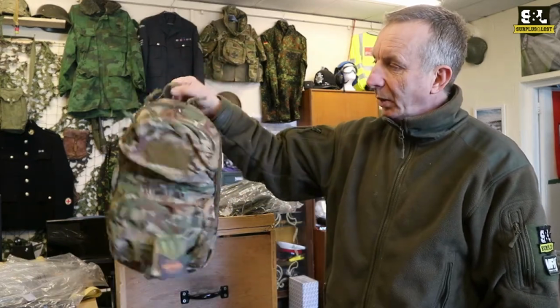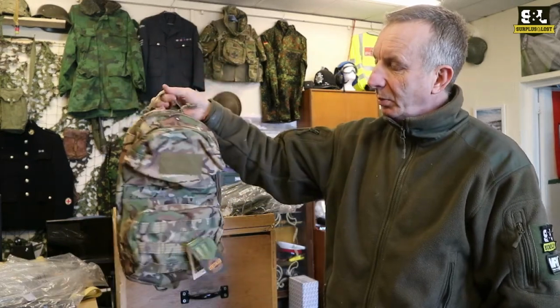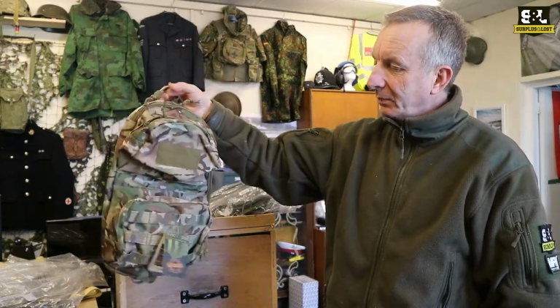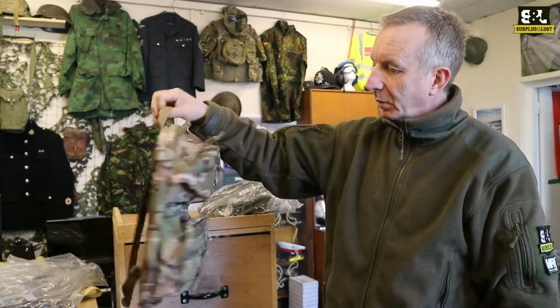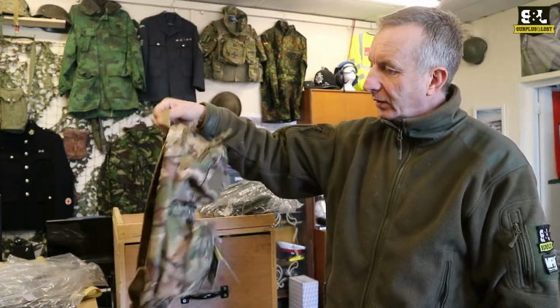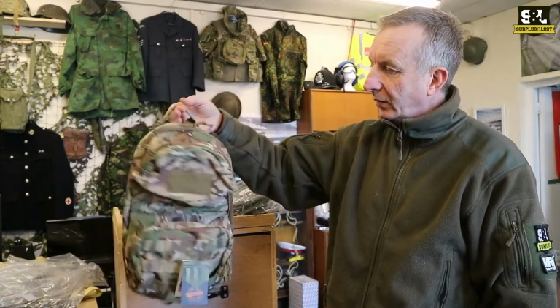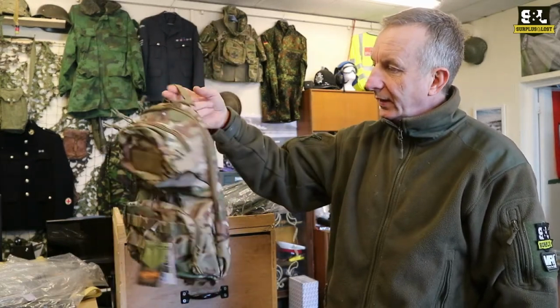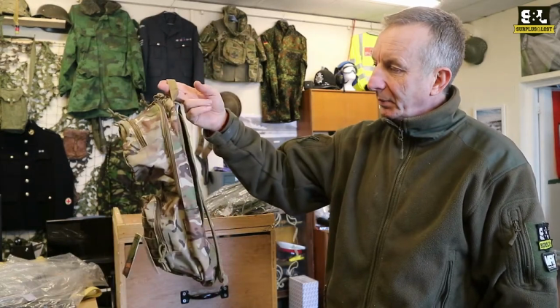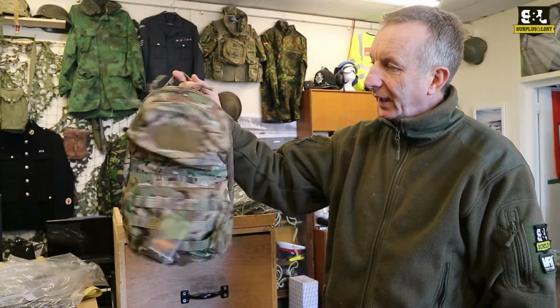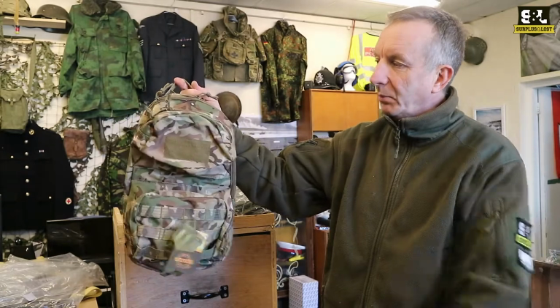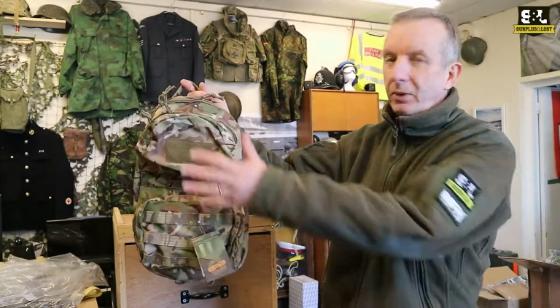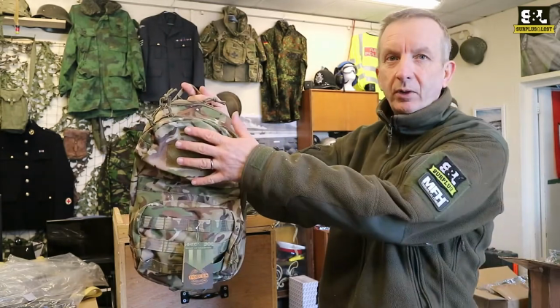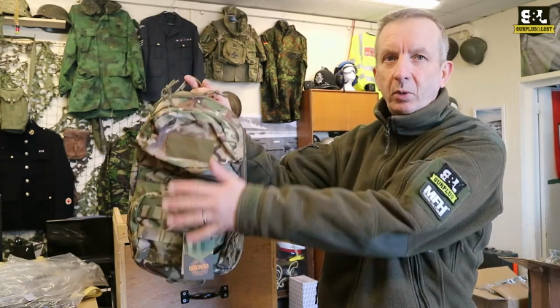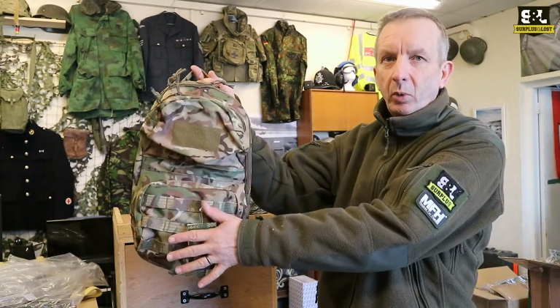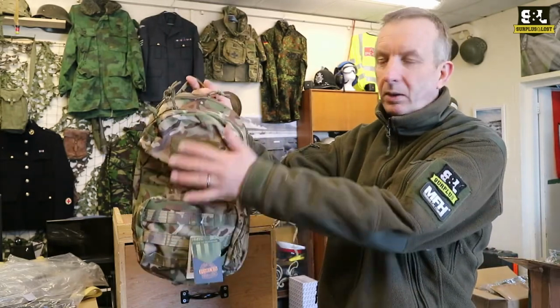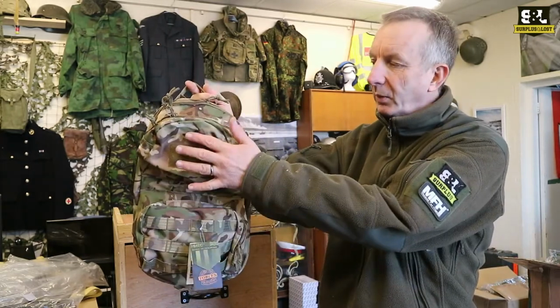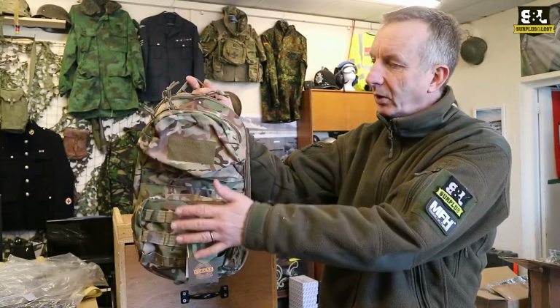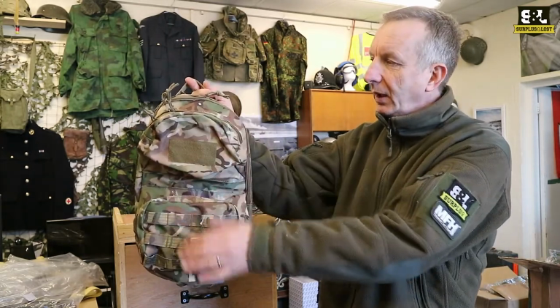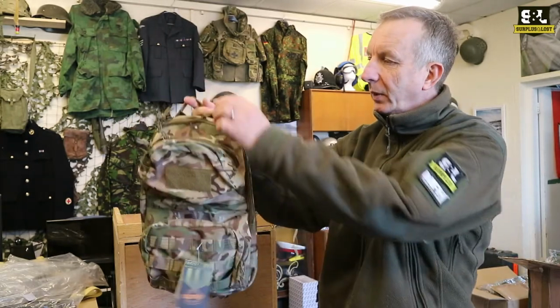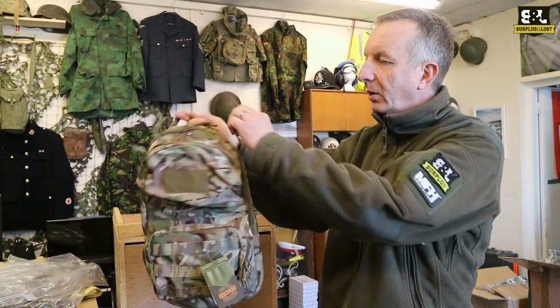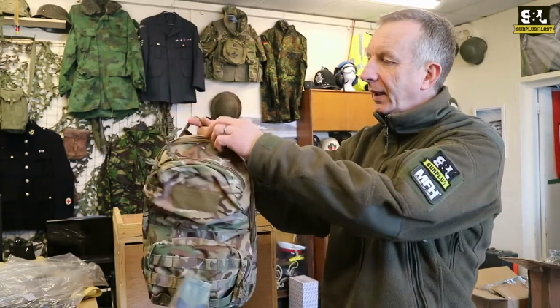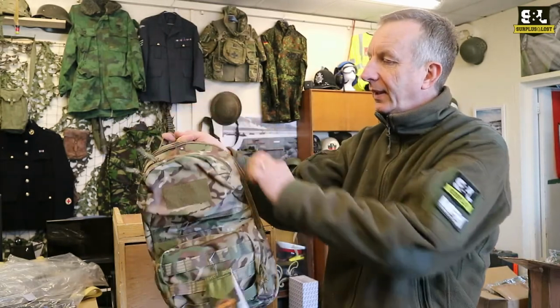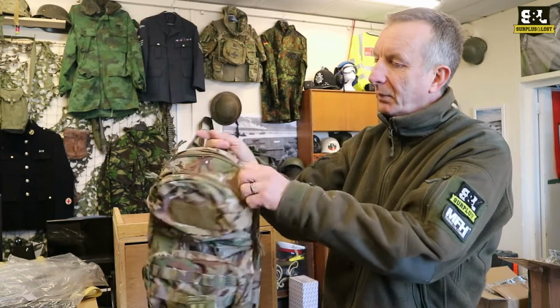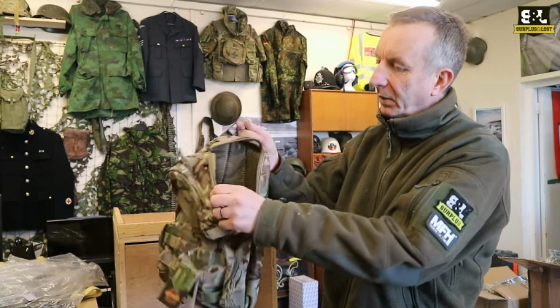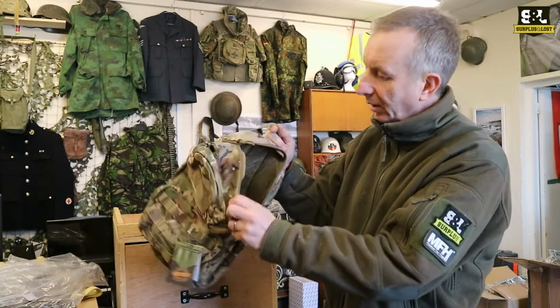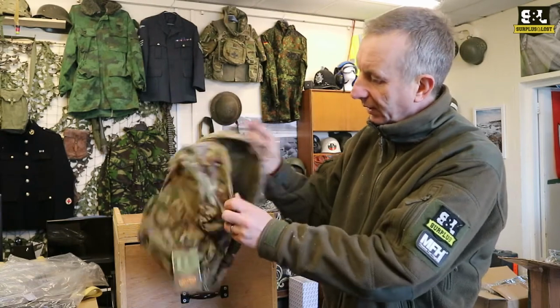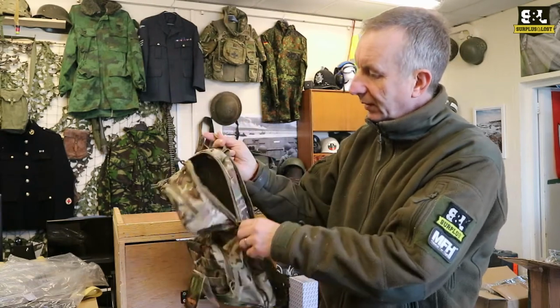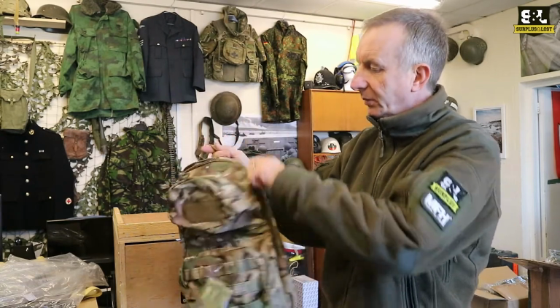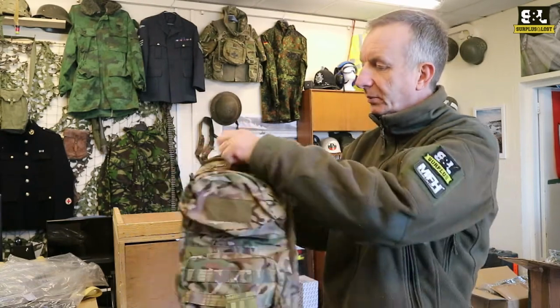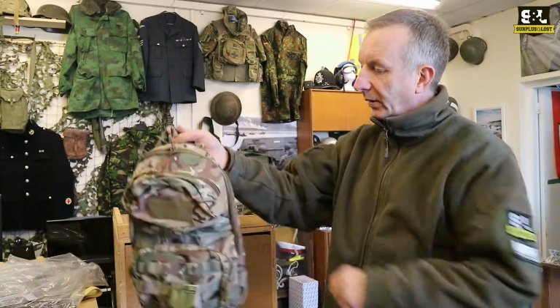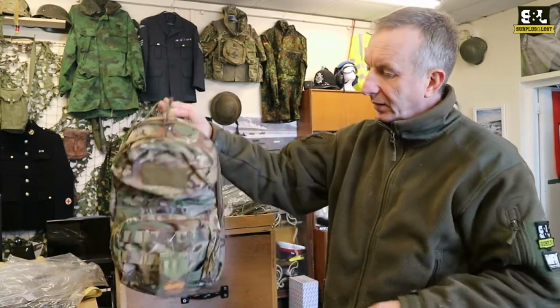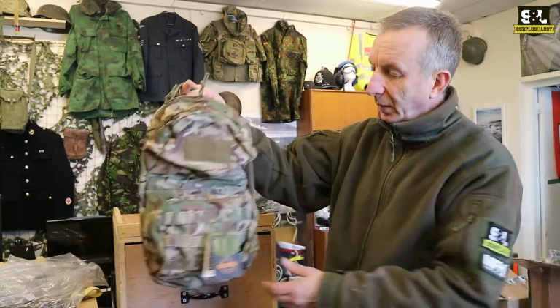Superb little bags made of polyester nylon, and they basically have three compartments. You've got the two smaller compartments — one at the top and one at the bottom — and there's a main compartment that opens up to put some other items in as well.